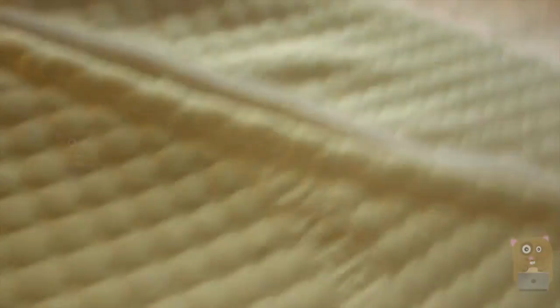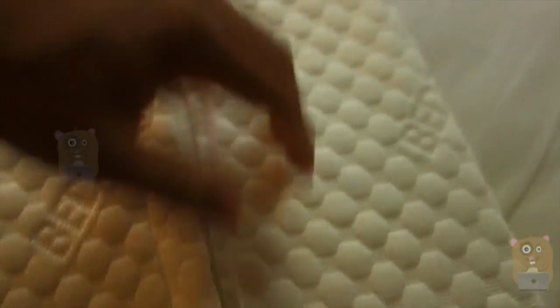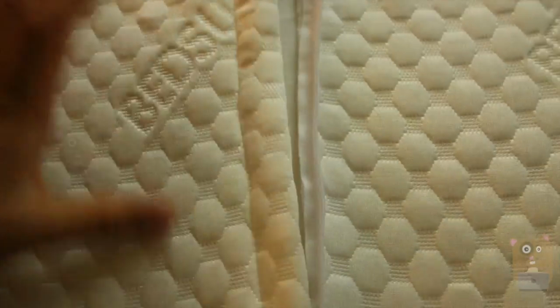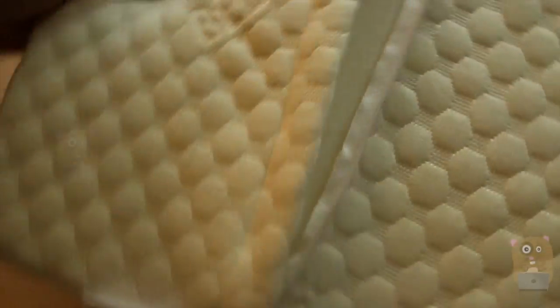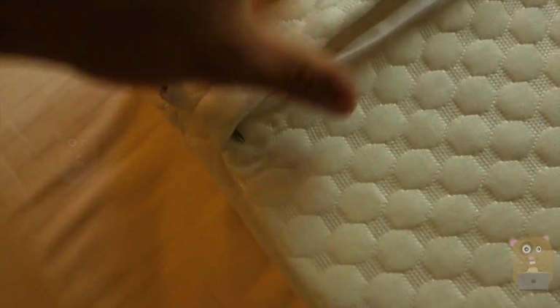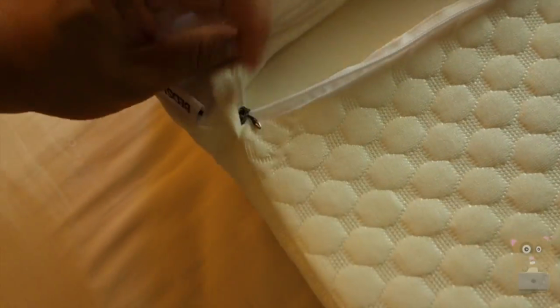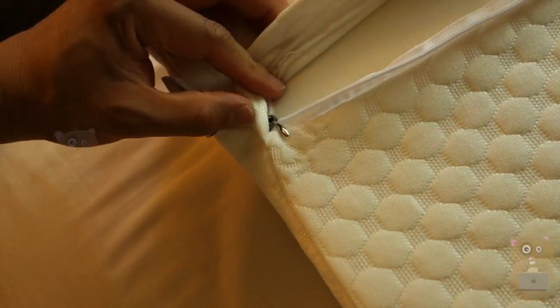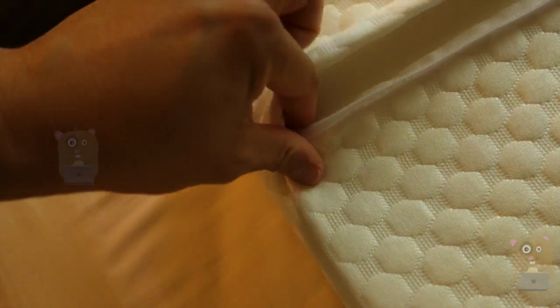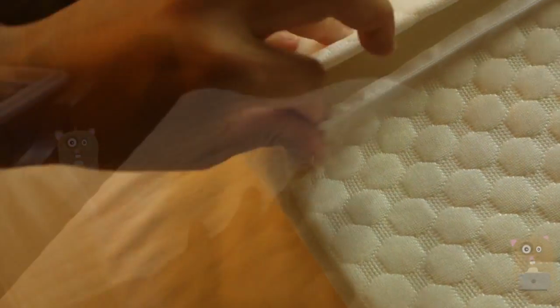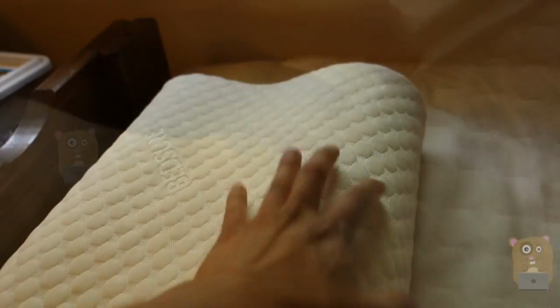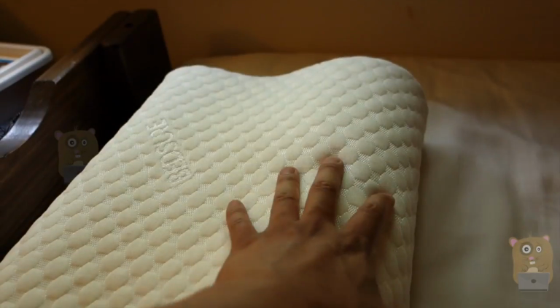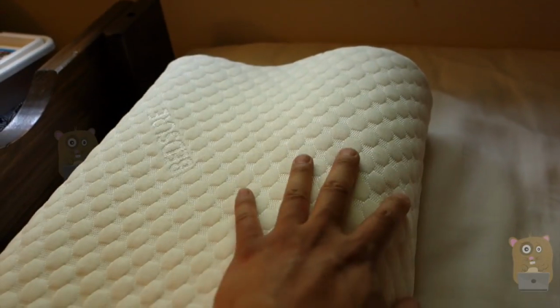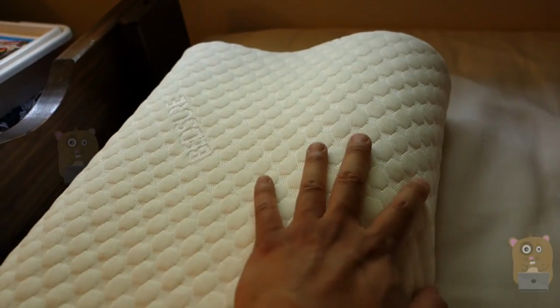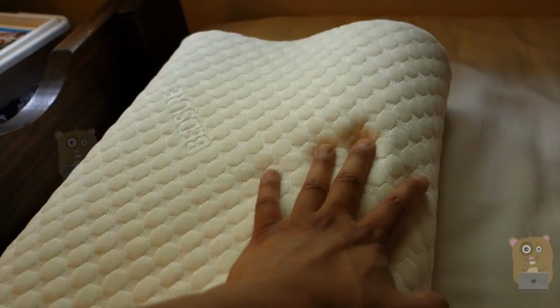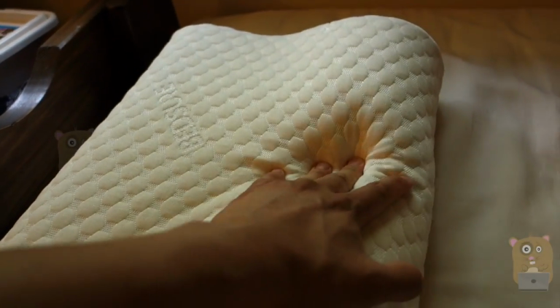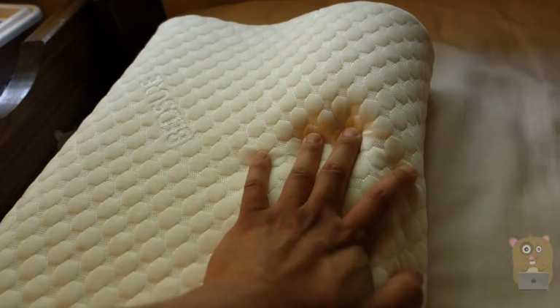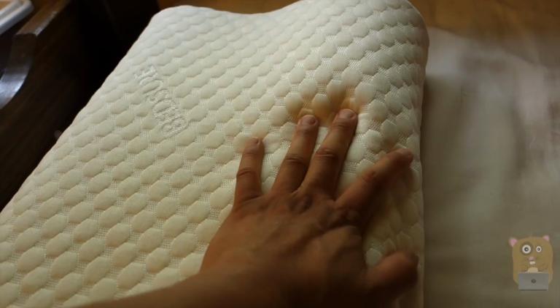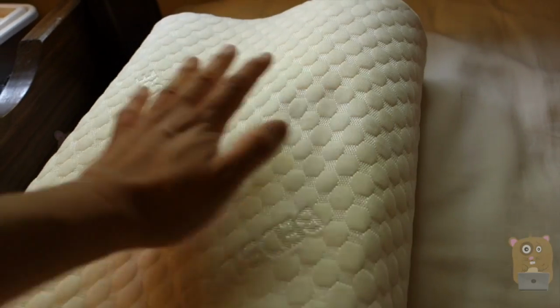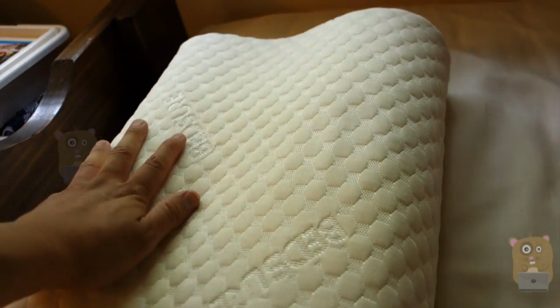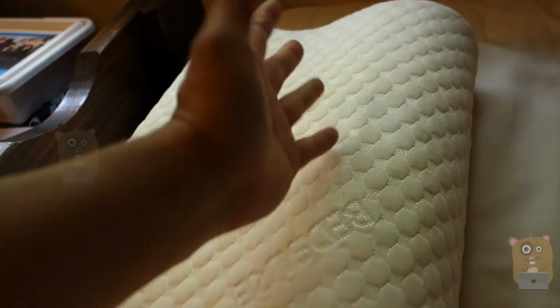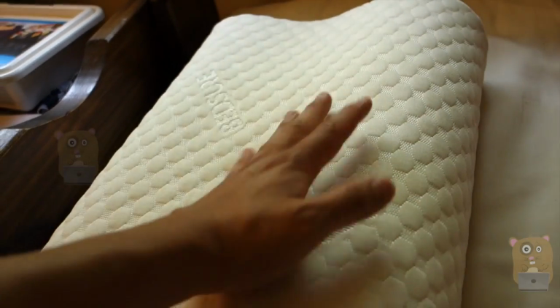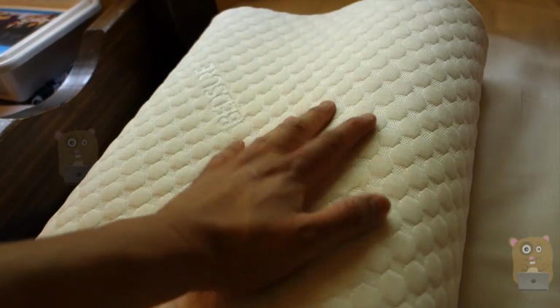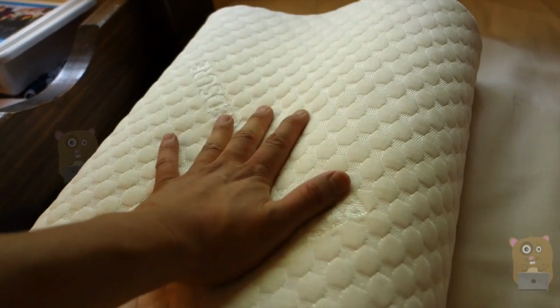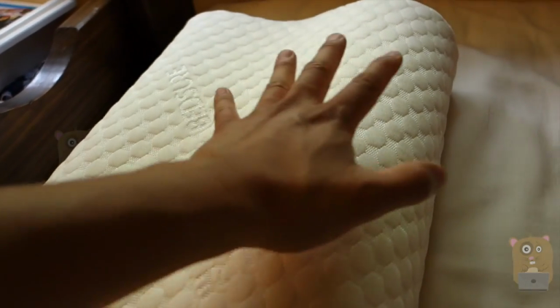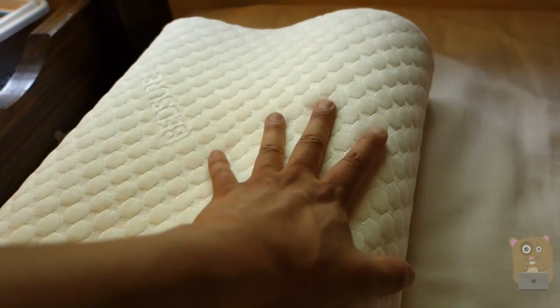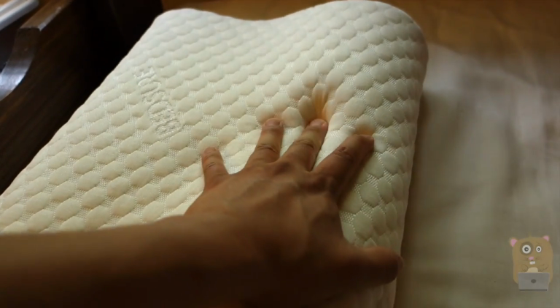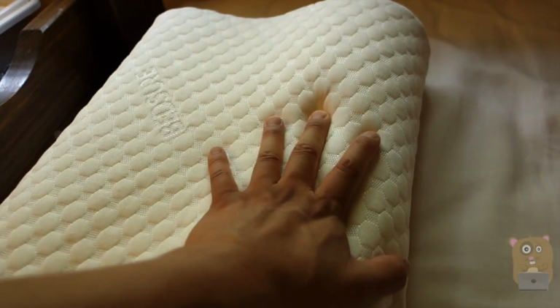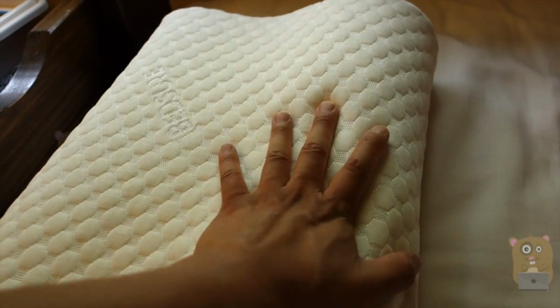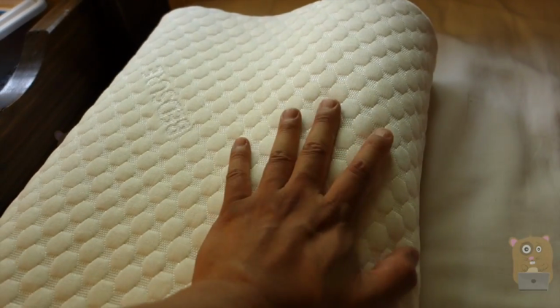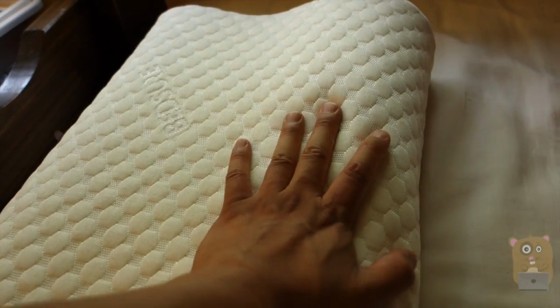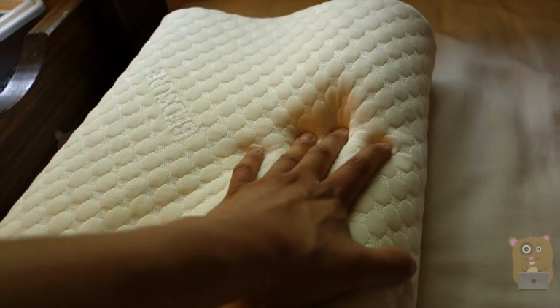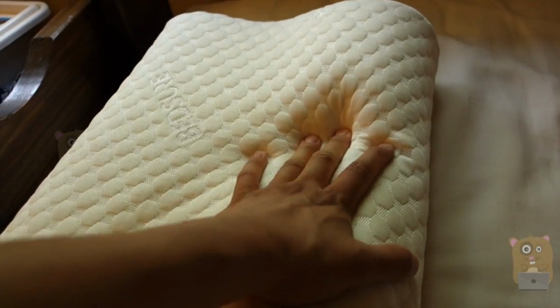I can also close this part — there is a zipper over here. This part supports my neck and my head very well. It's actually giving me better sleep posture when I sleep on my side.